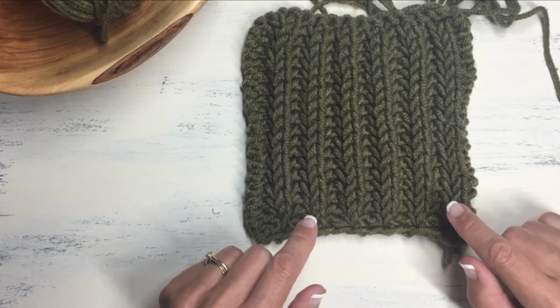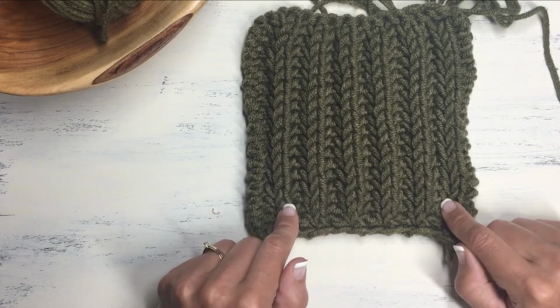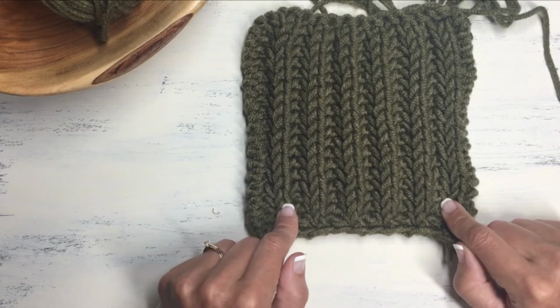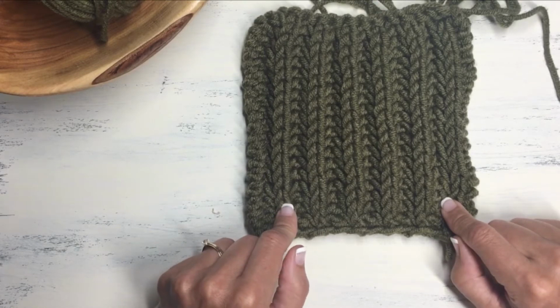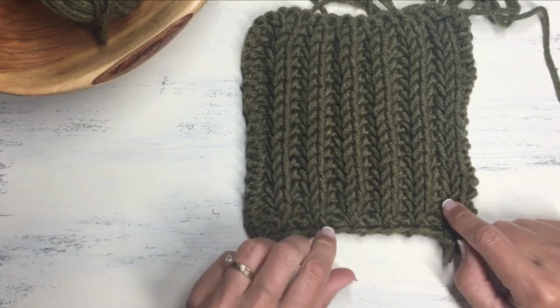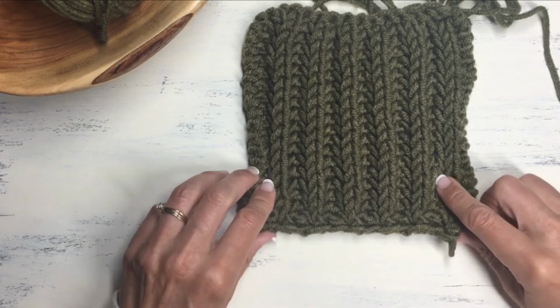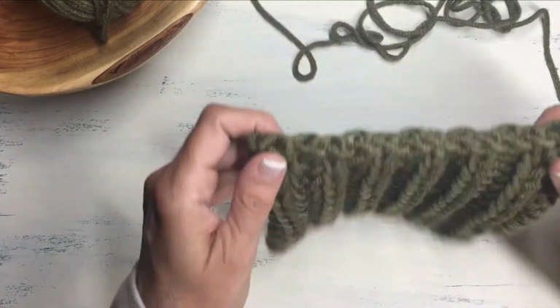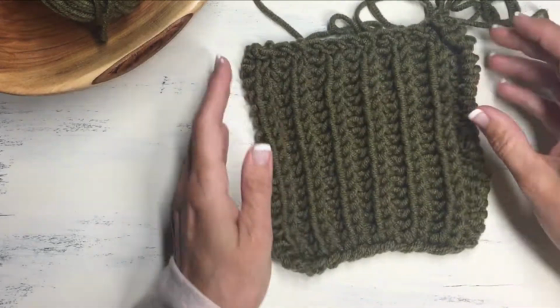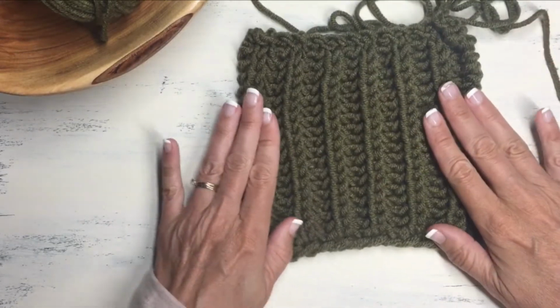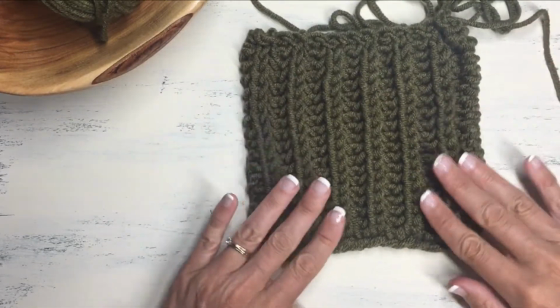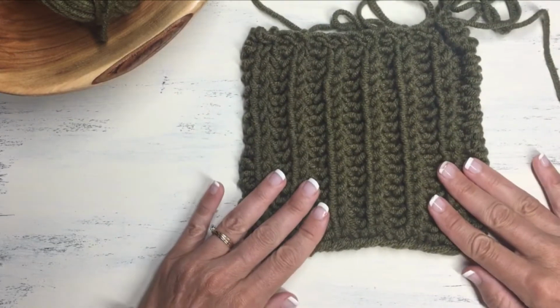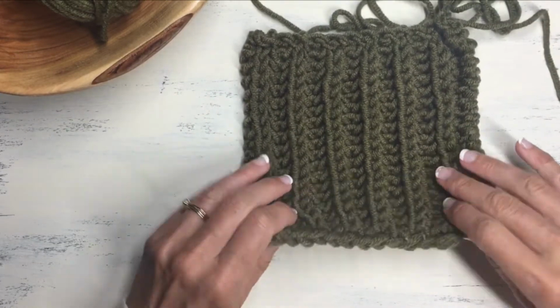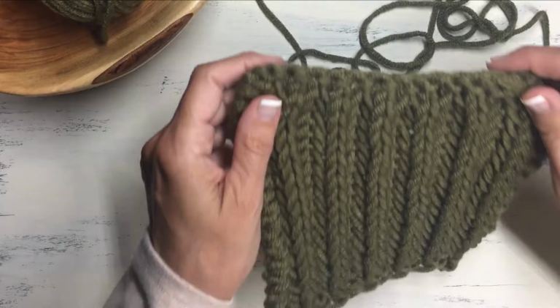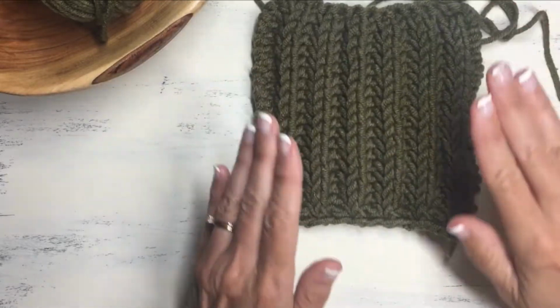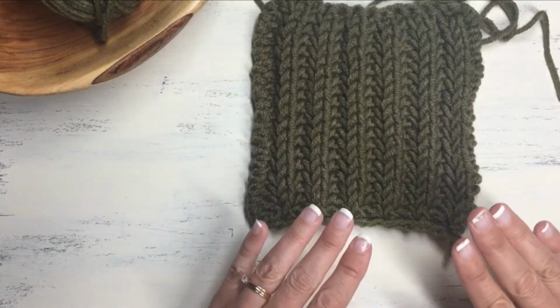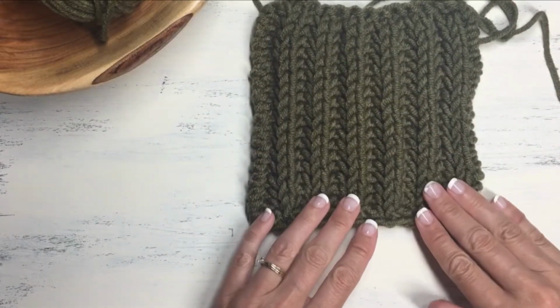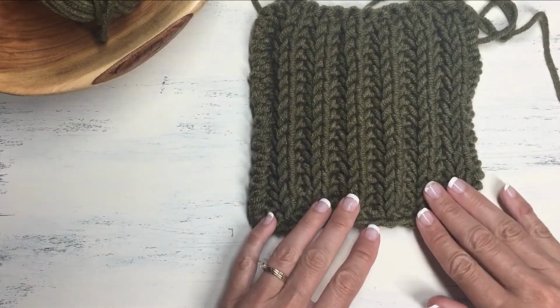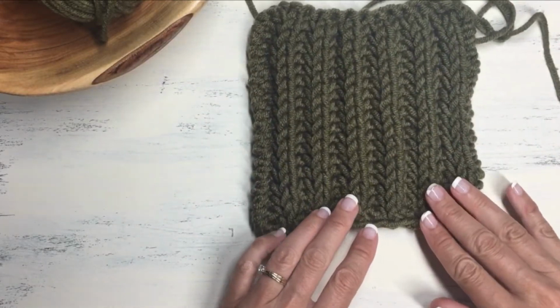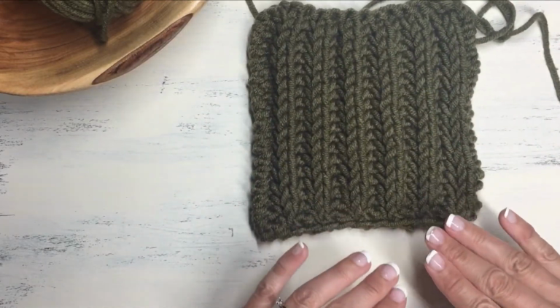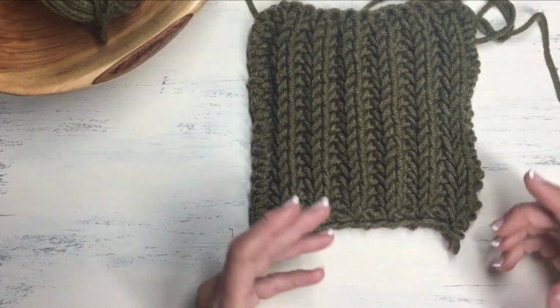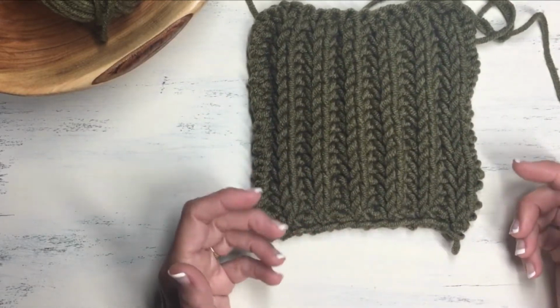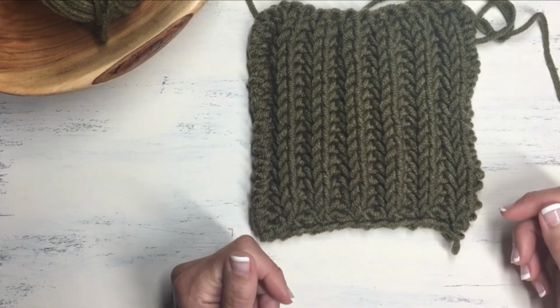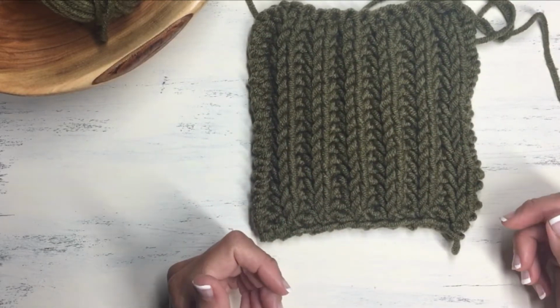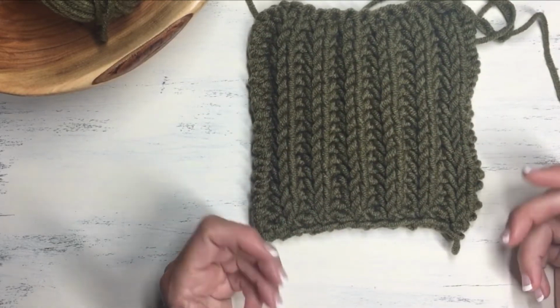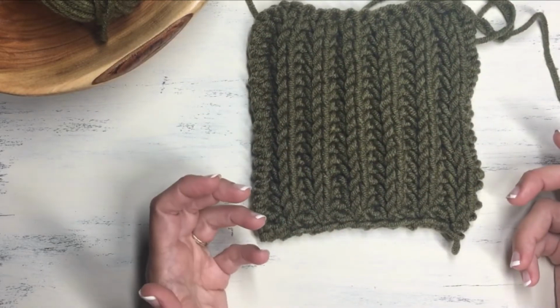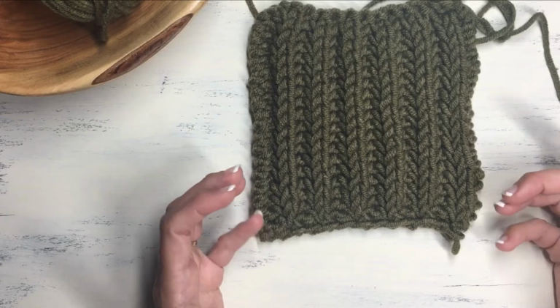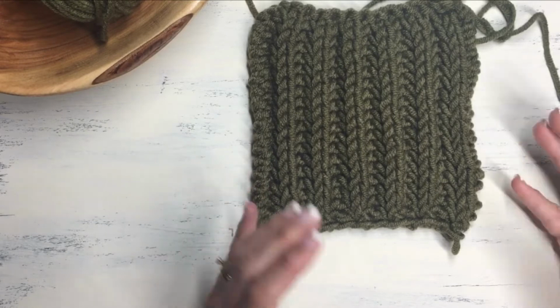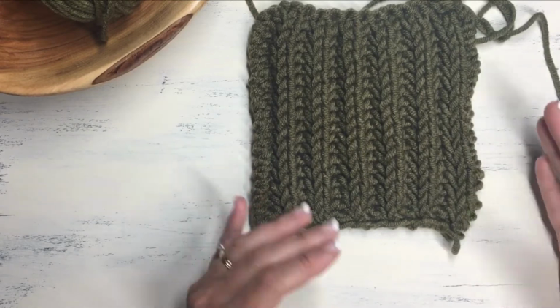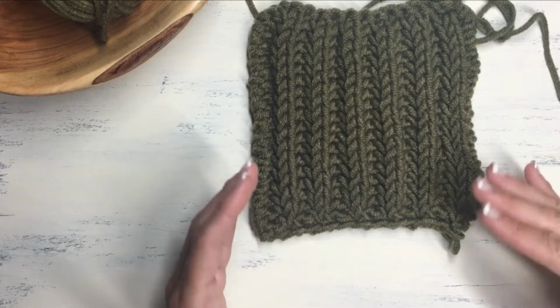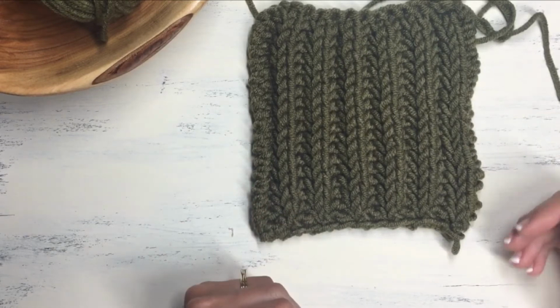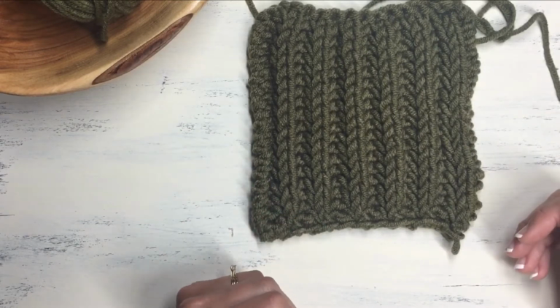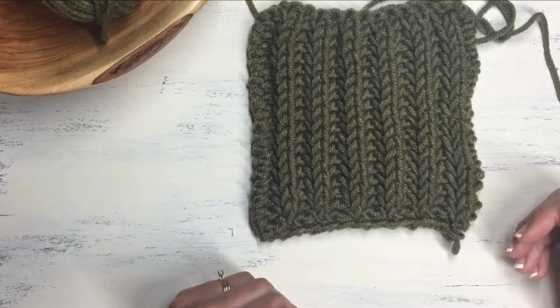One other thing that I love about this stitch is that it's completely reversible. The back side and the front side look completely the same, which makes it a great choice for a scarf or baby blanket where you can always see both sides of the fabric.